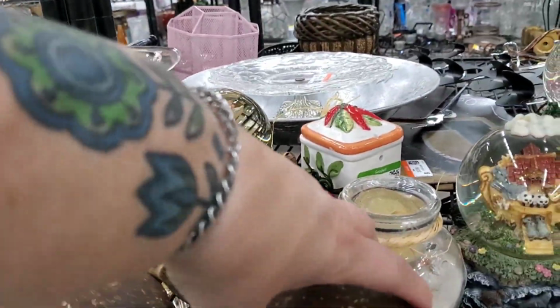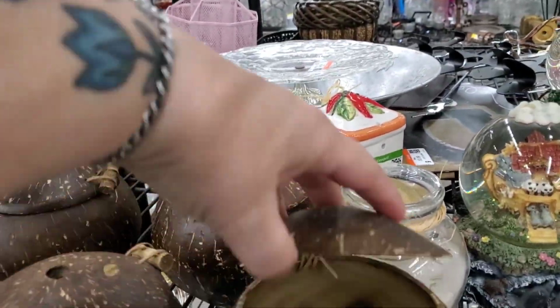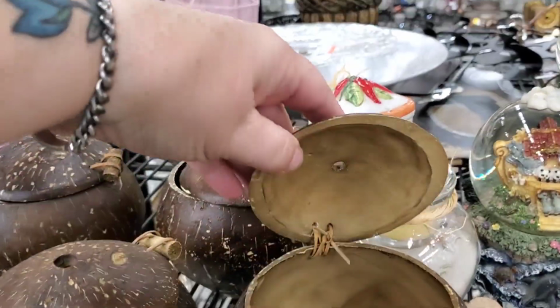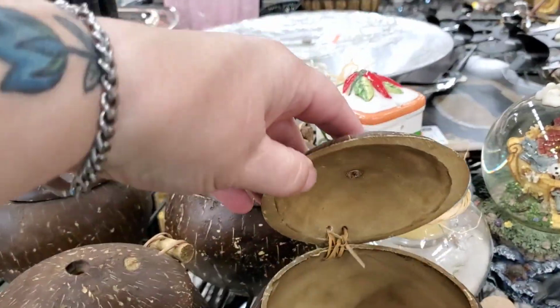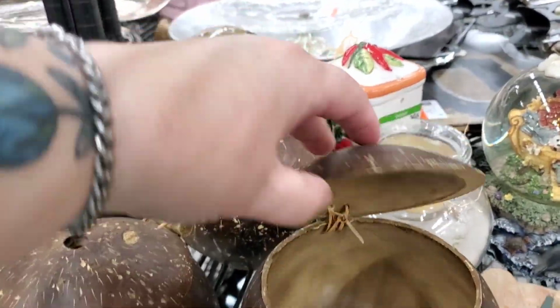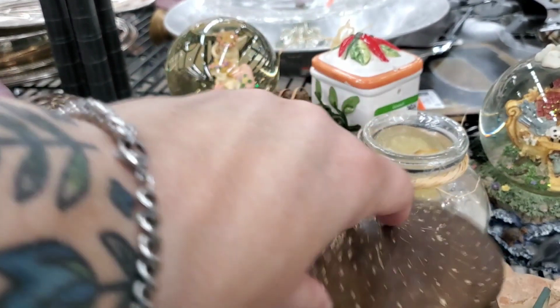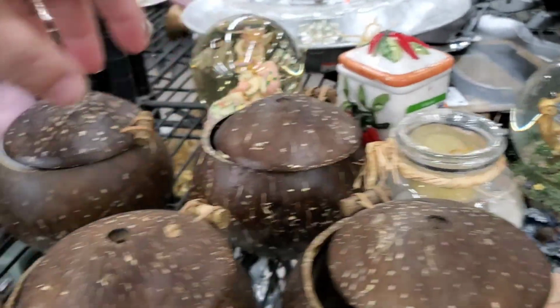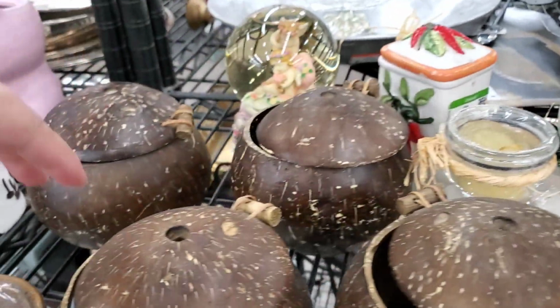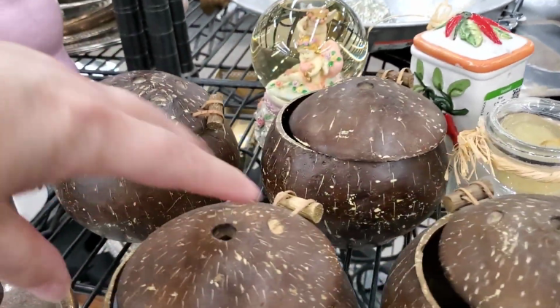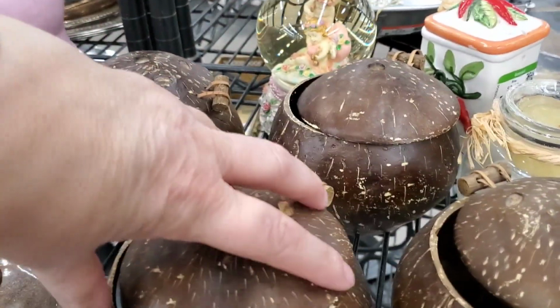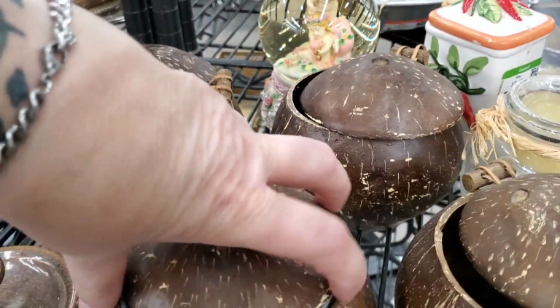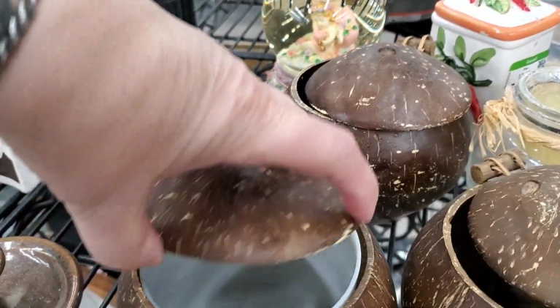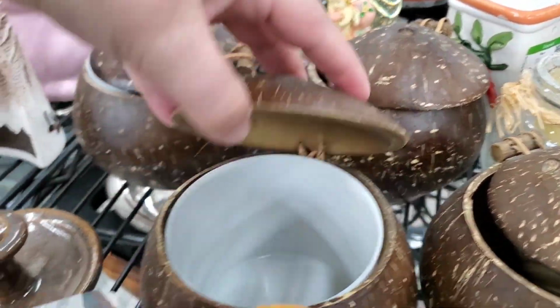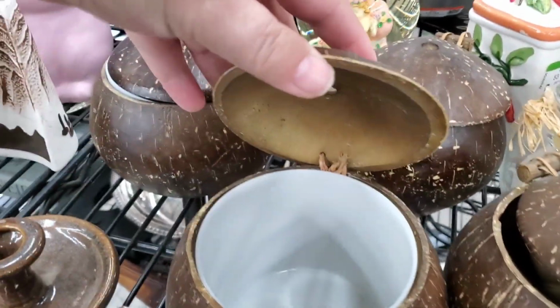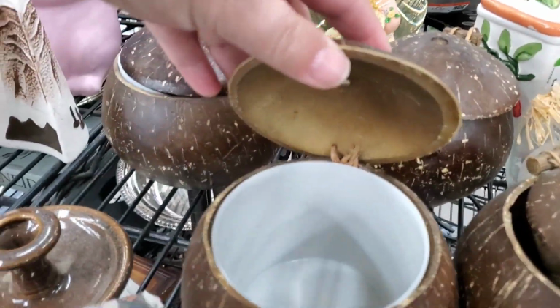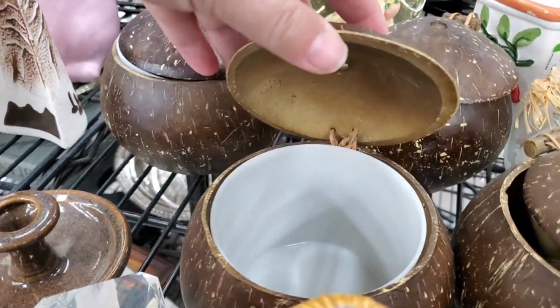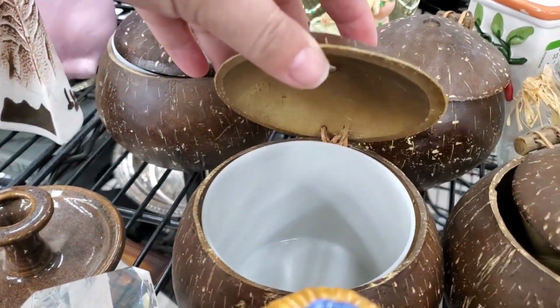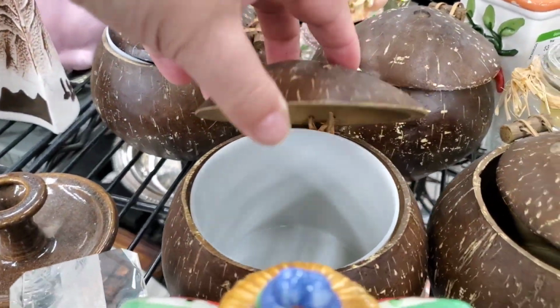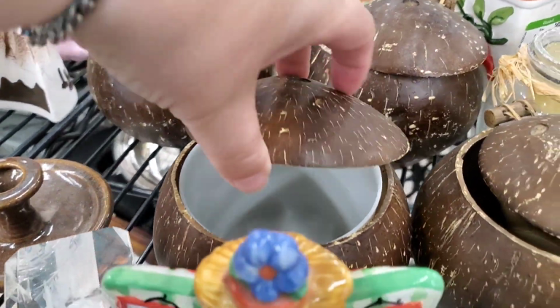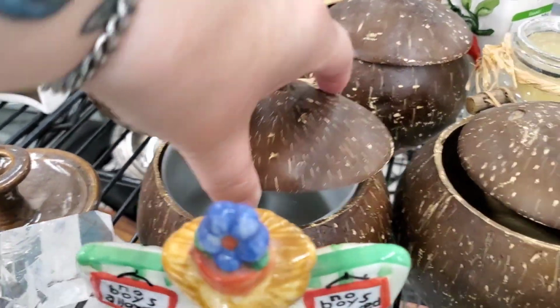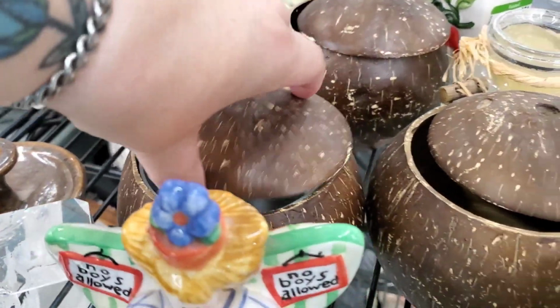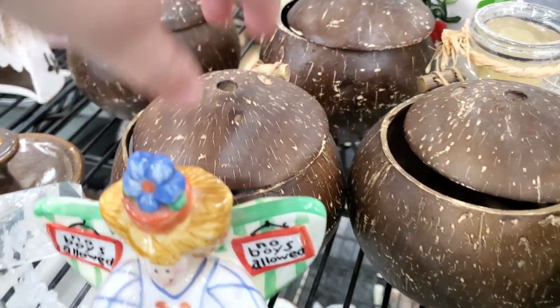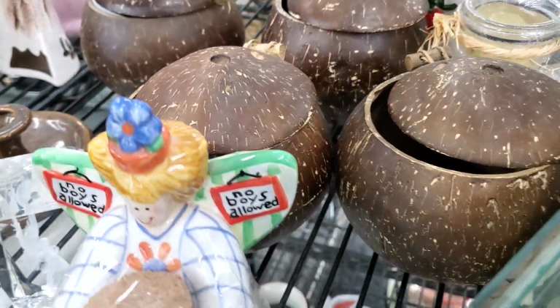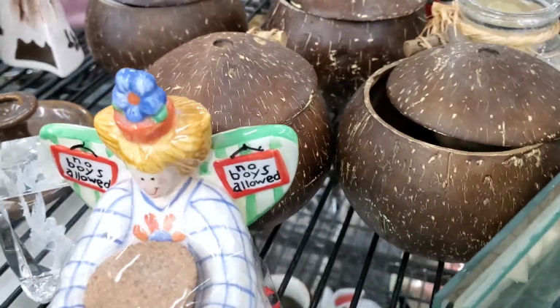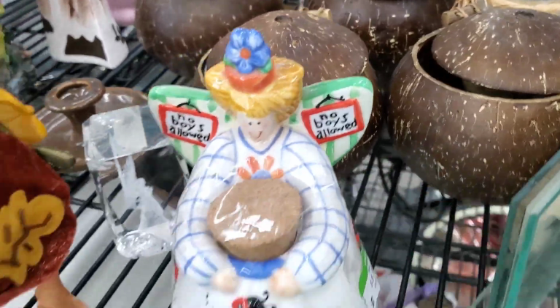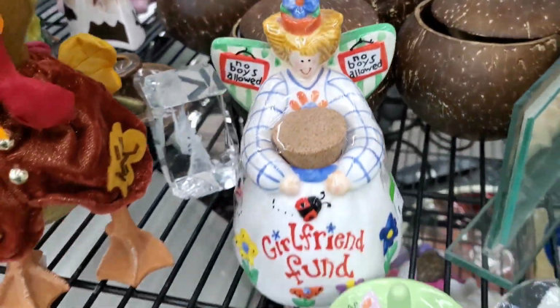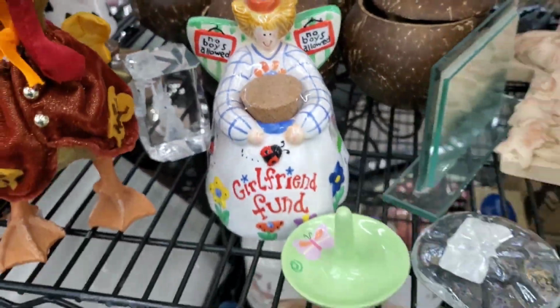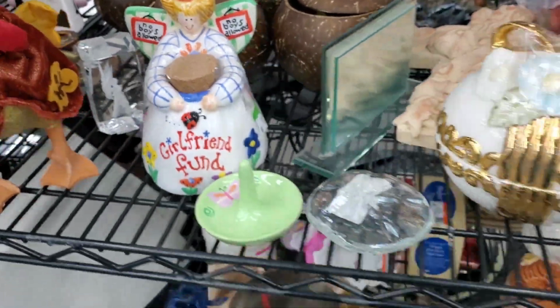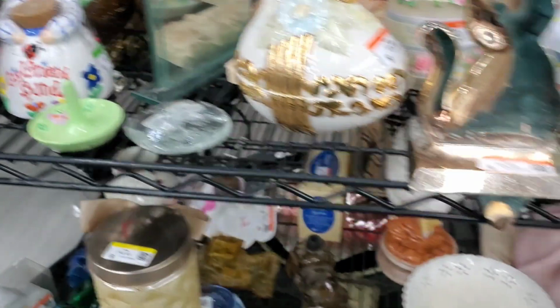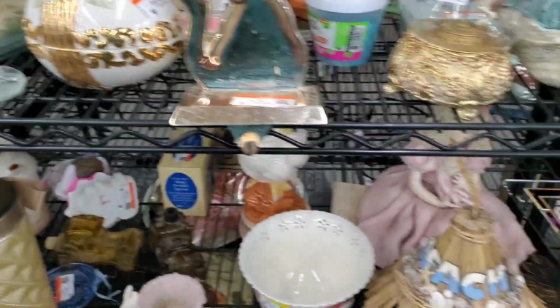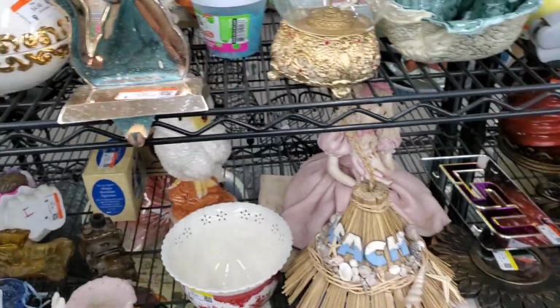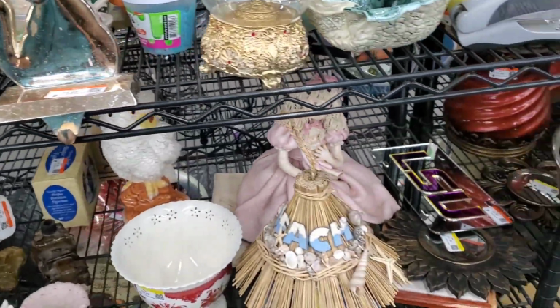We saw a lot of these the other day. Yeah, that one has it. Some of them are supposed to have their cups in it, so that way you can just take the cup out and wash it.